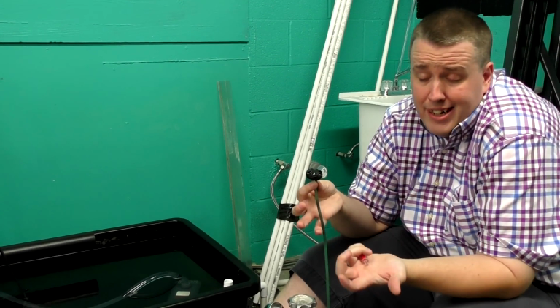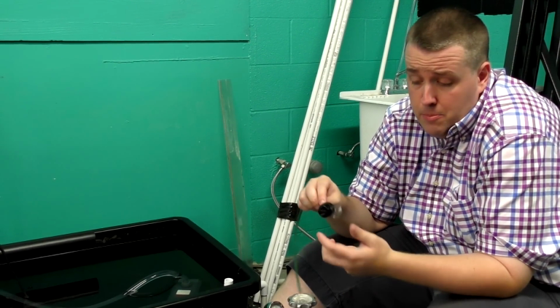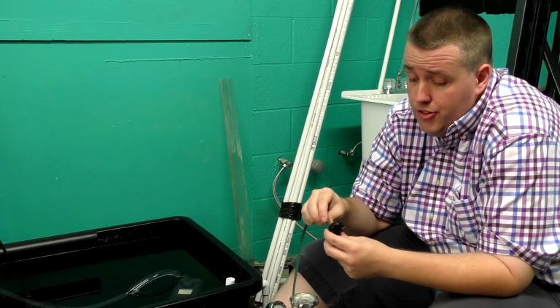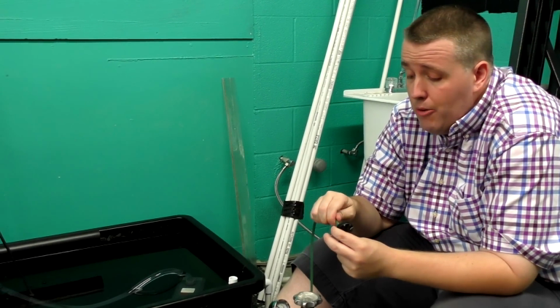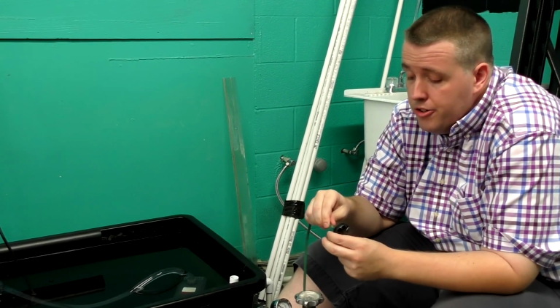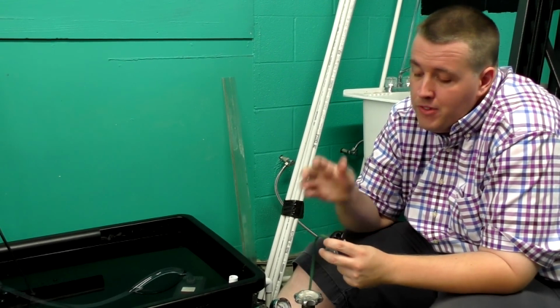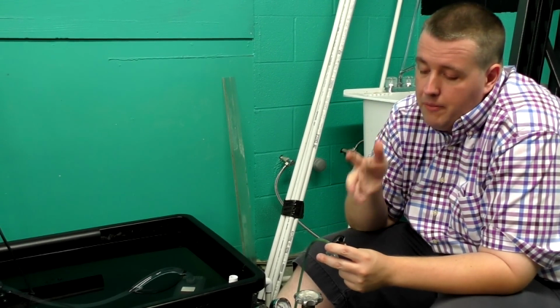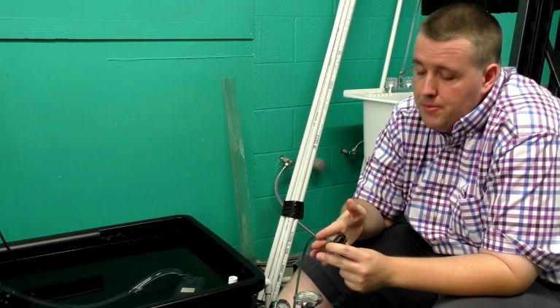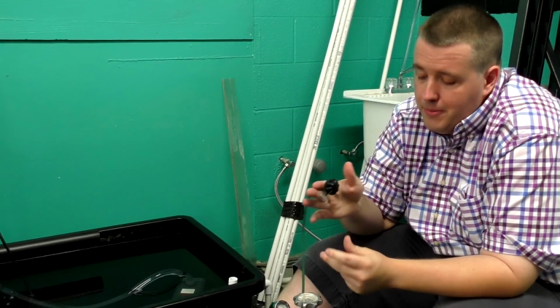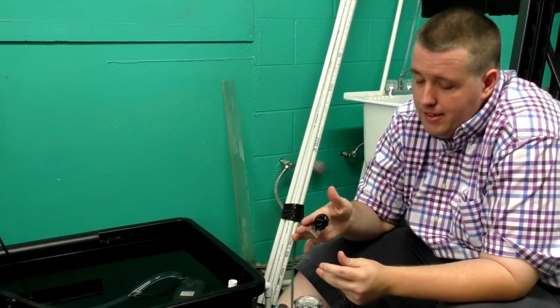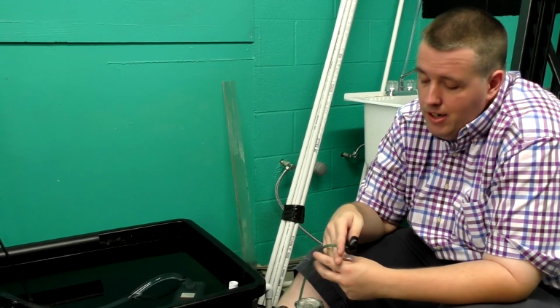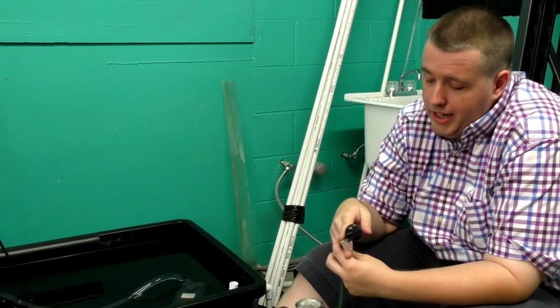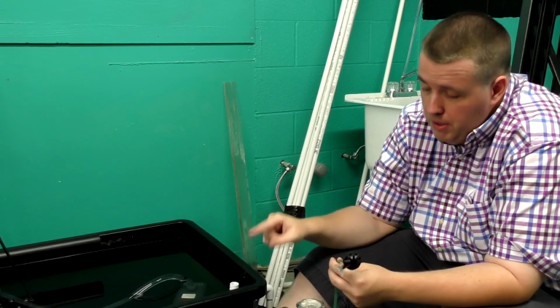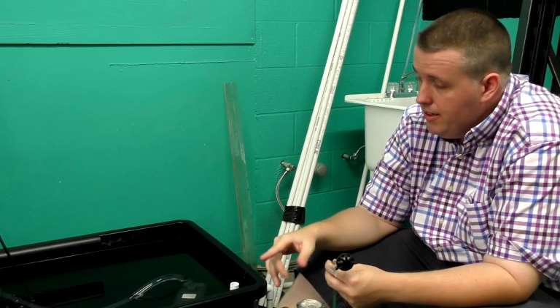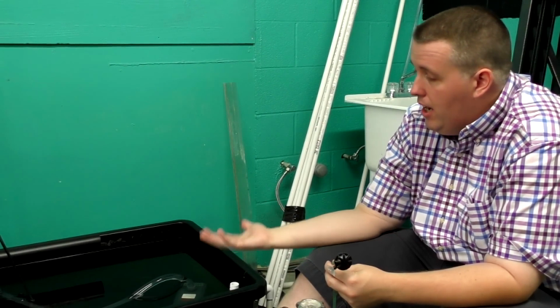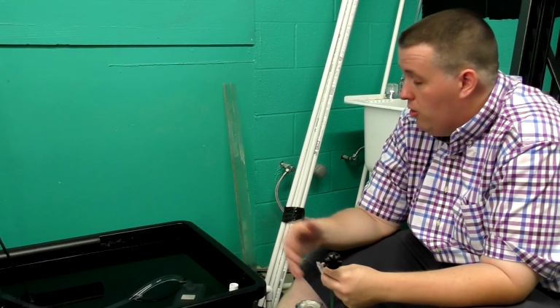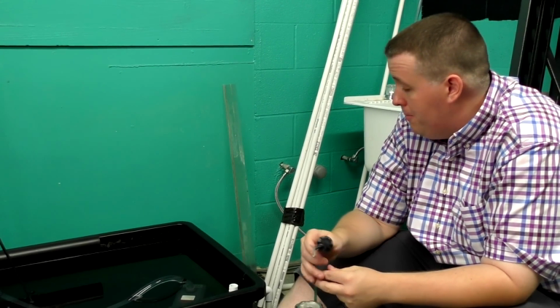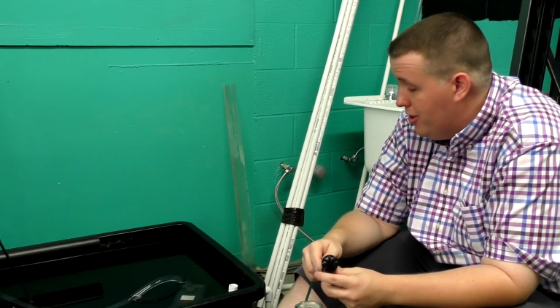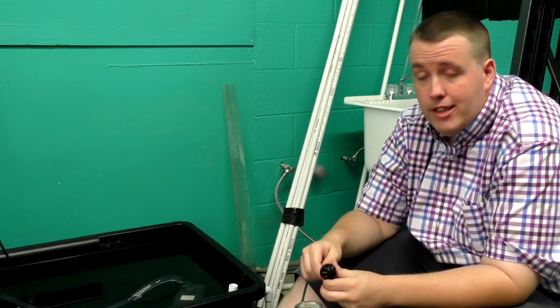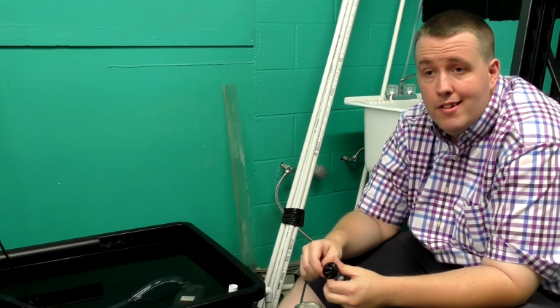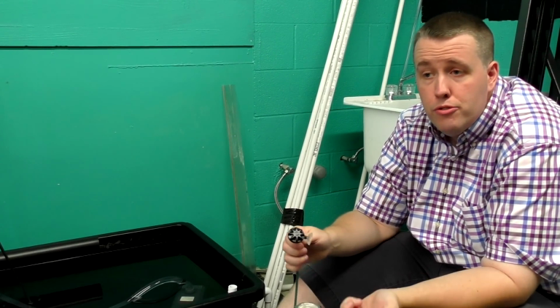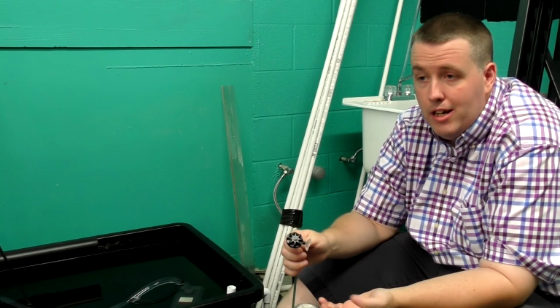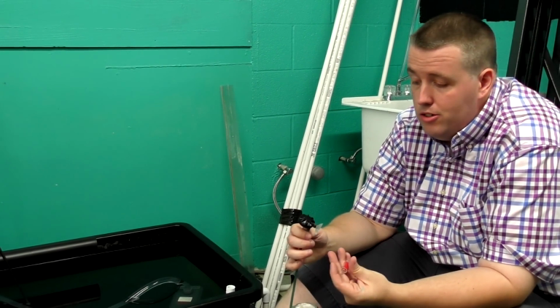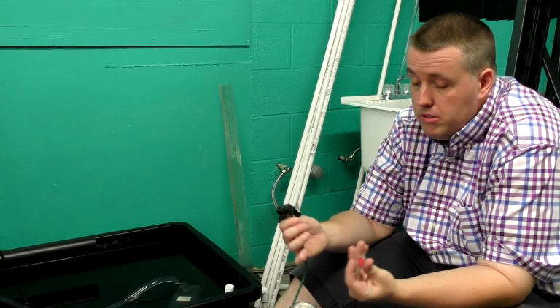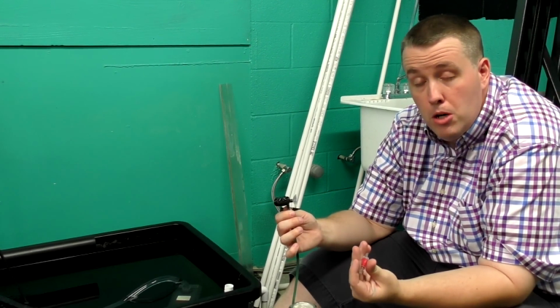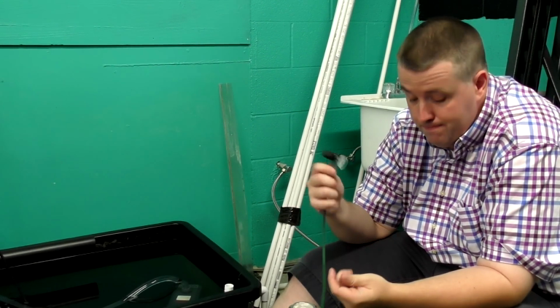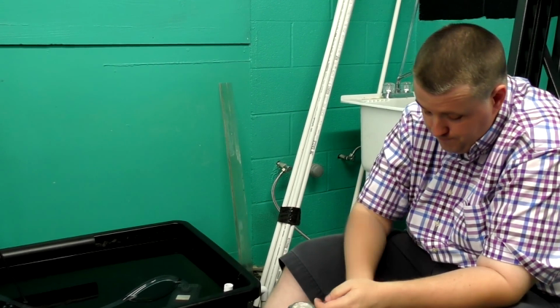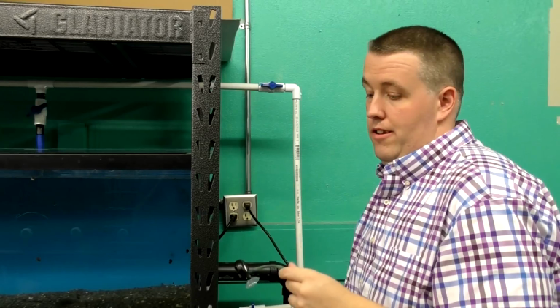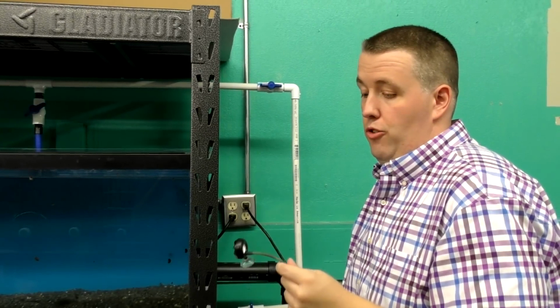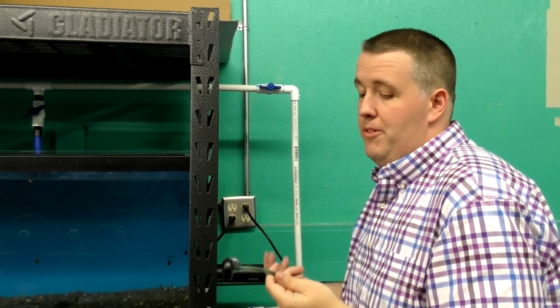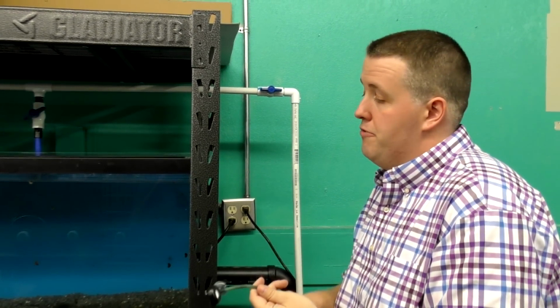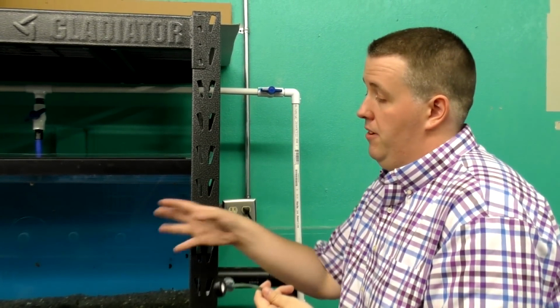I'm going to grab scissors, cut the tubing, get this plugged in, and hopefully show you we've got CO2 coming out. Give me a moment.